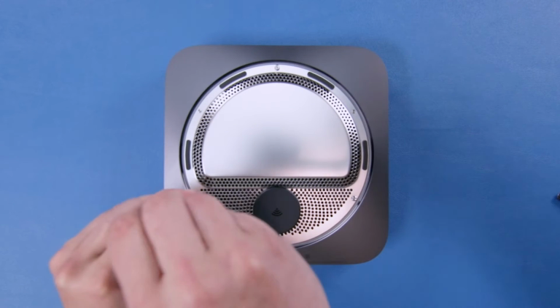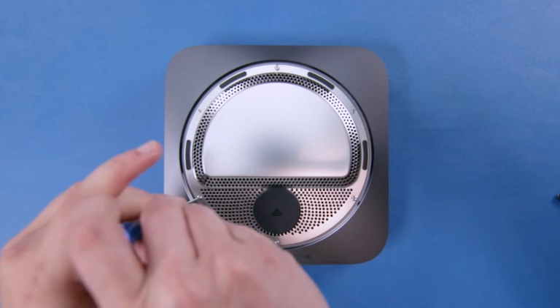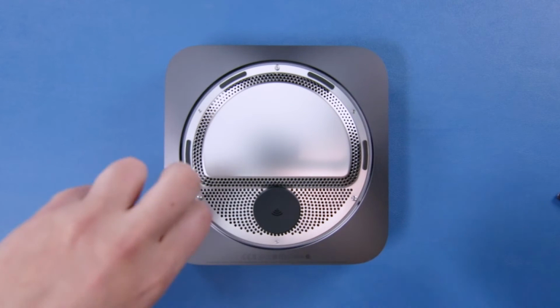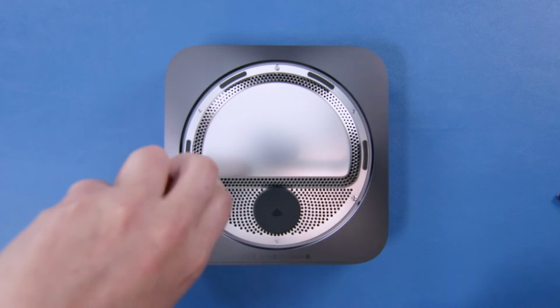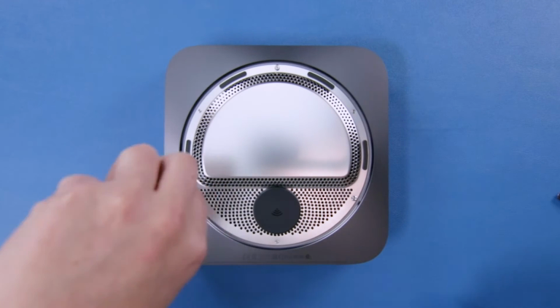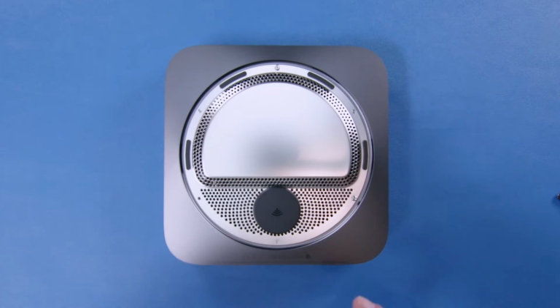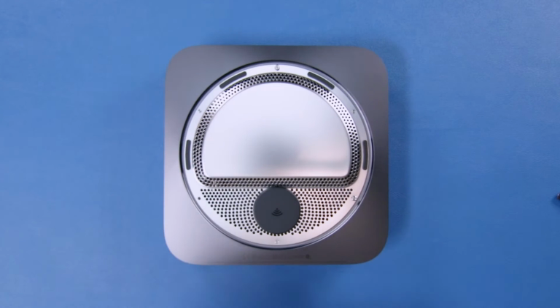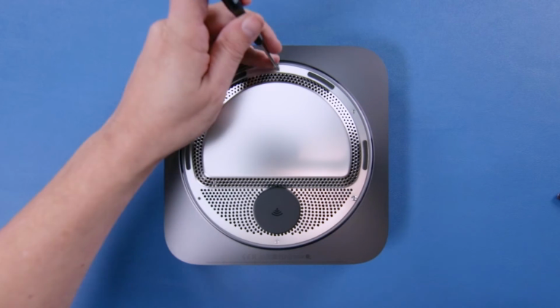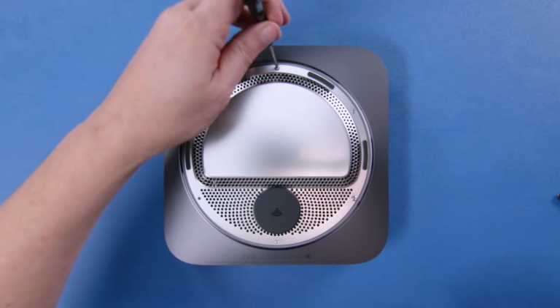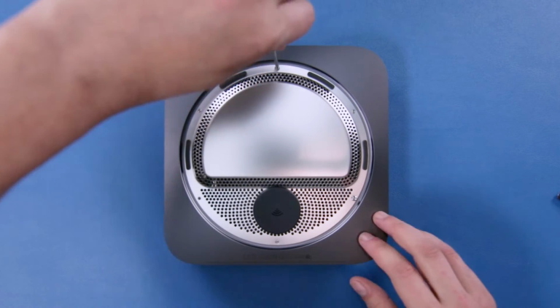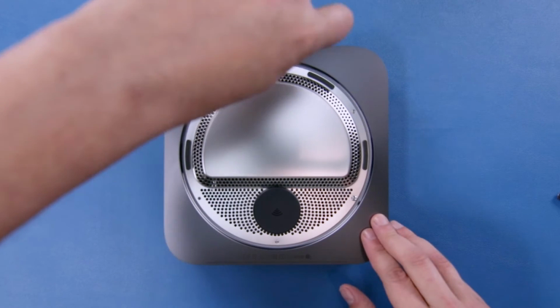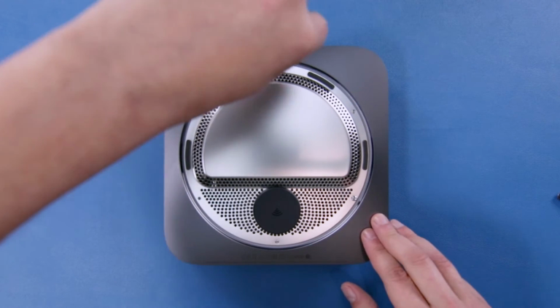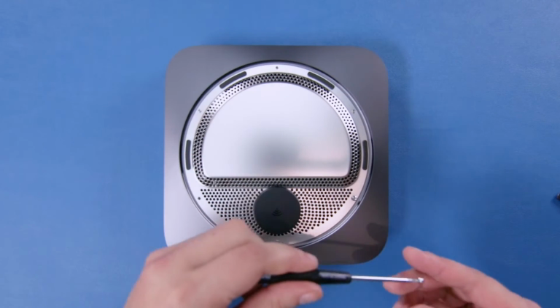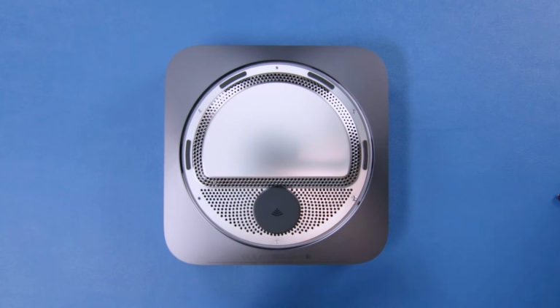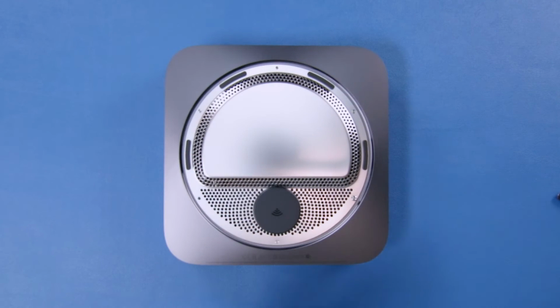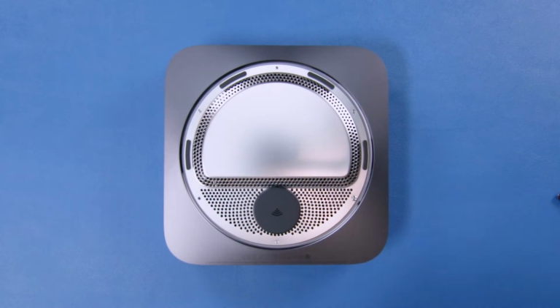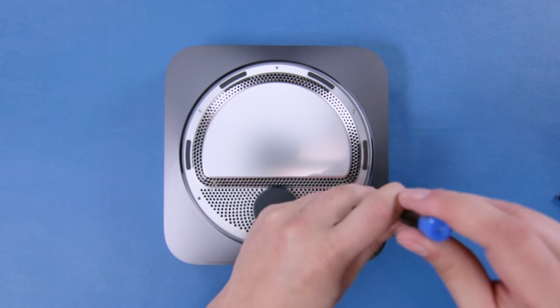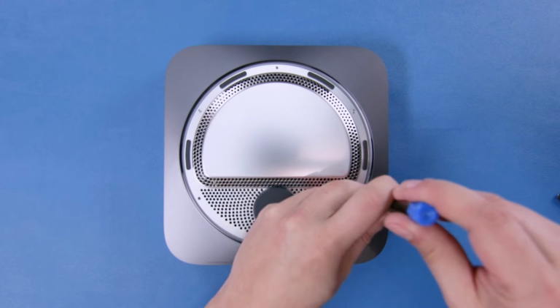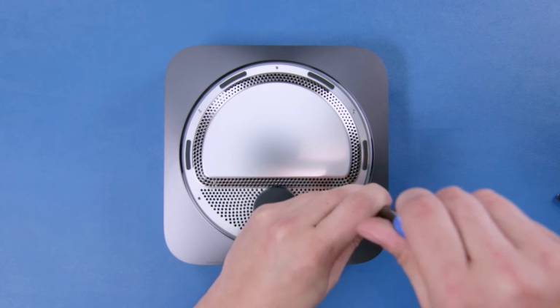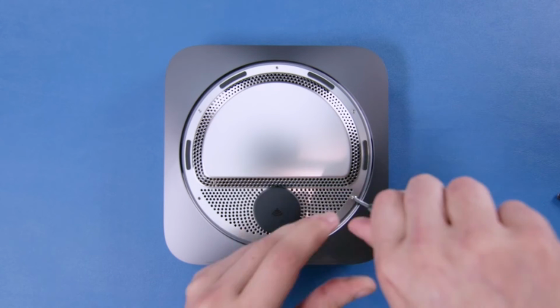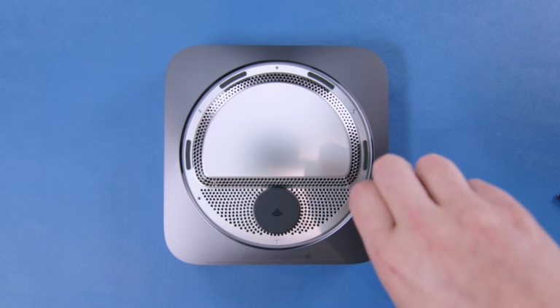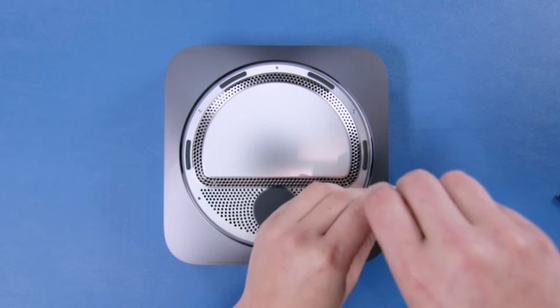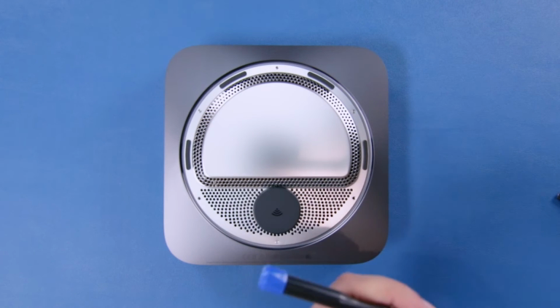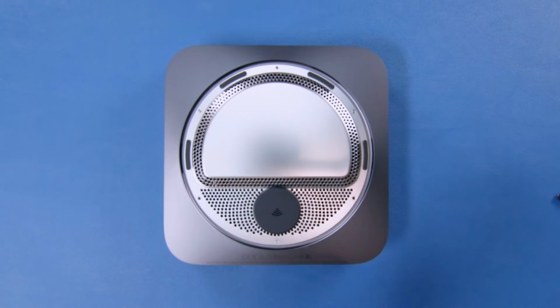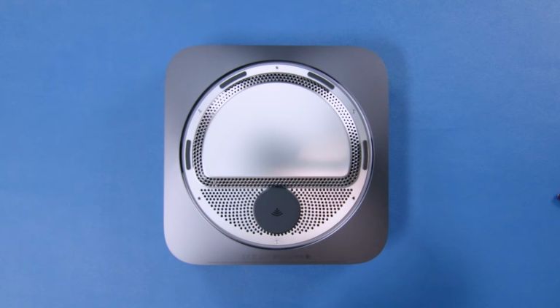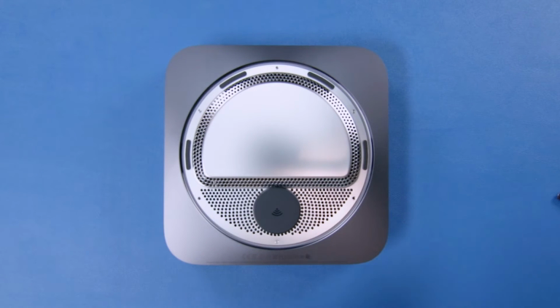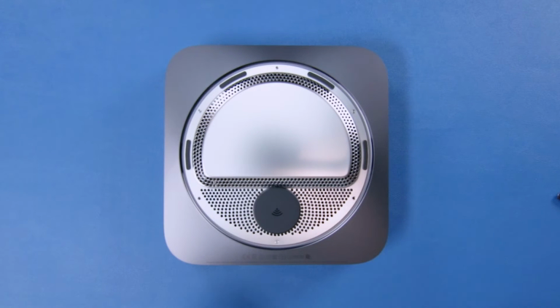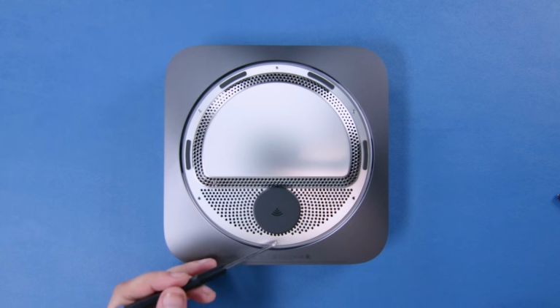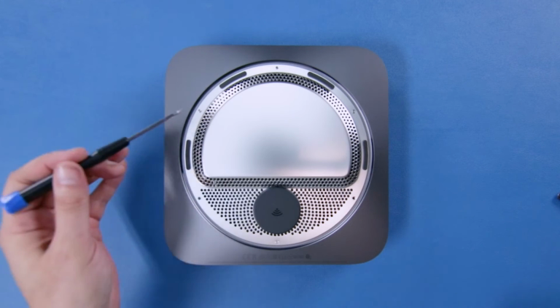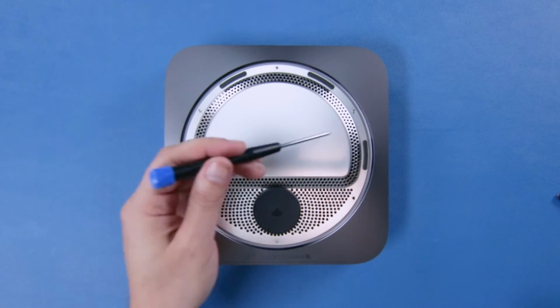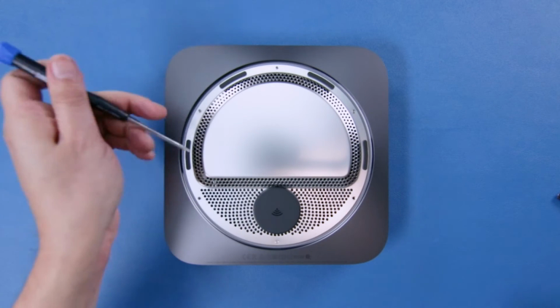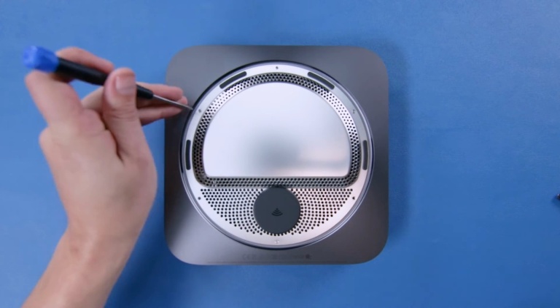Start with the big pins. And it looks like these smaller ones are T6 security as well.